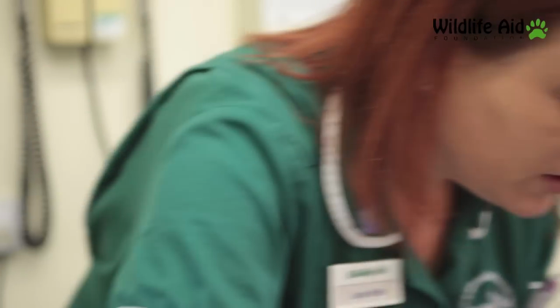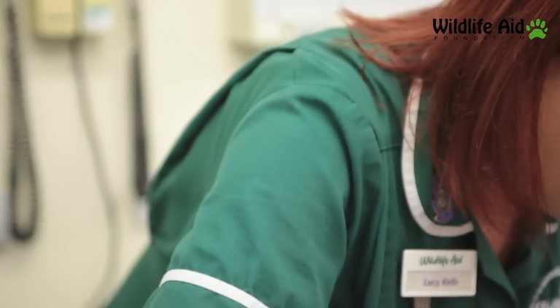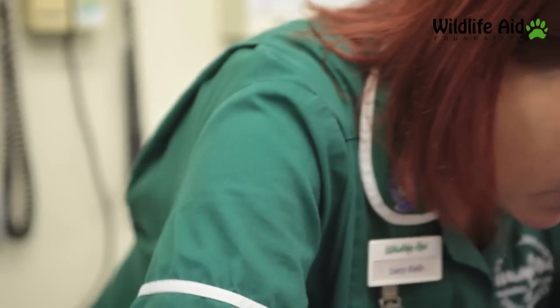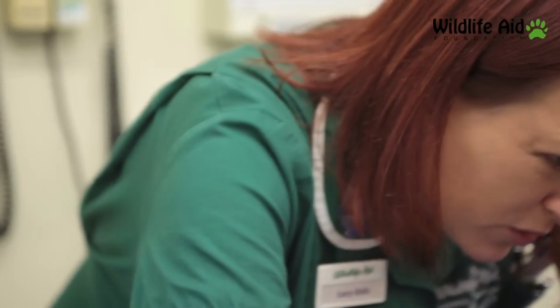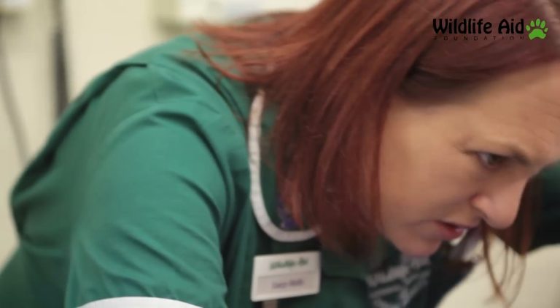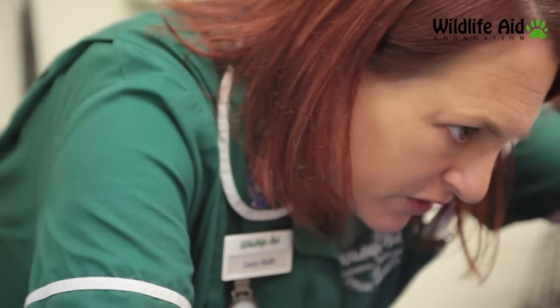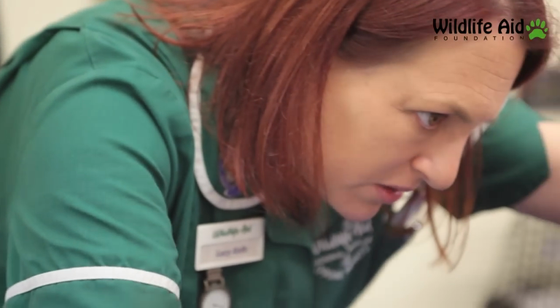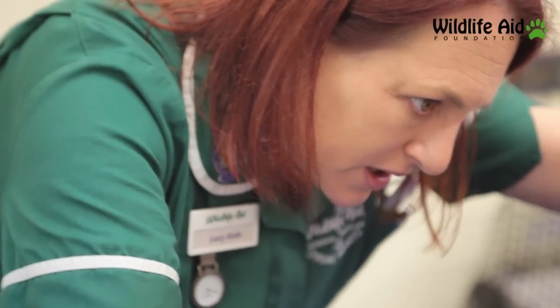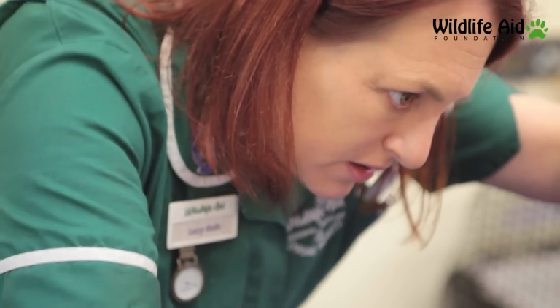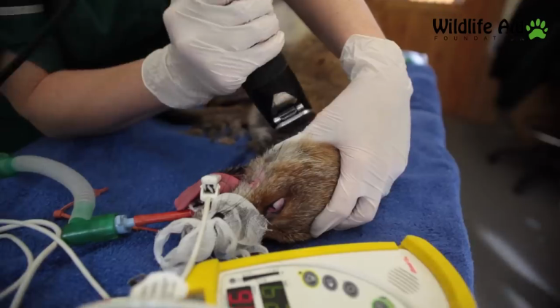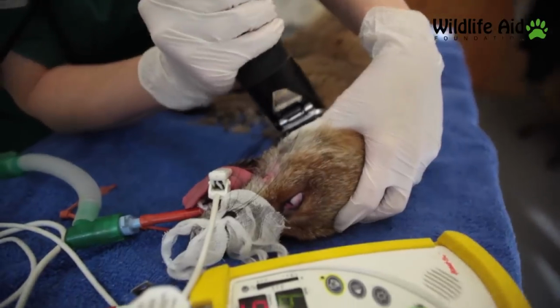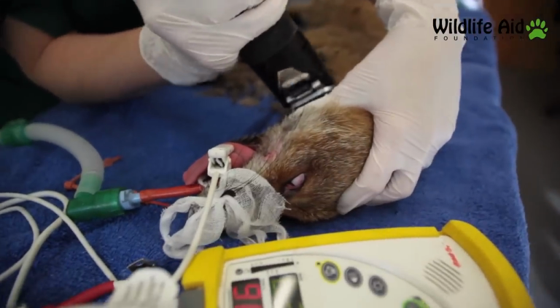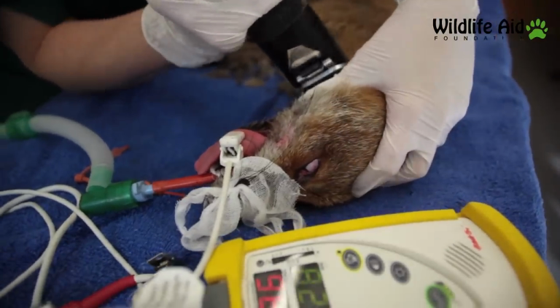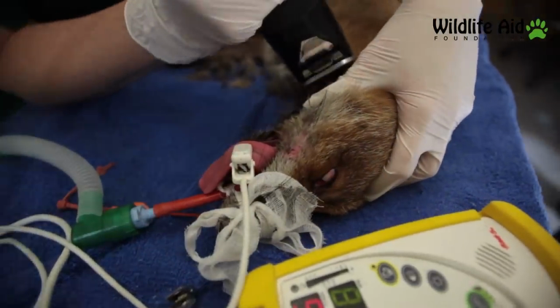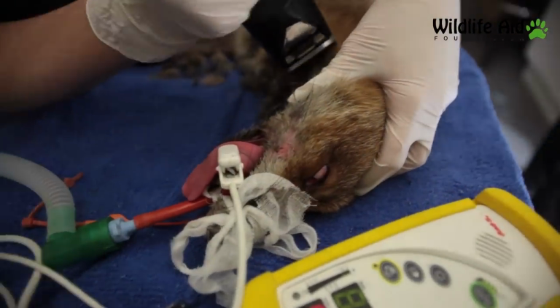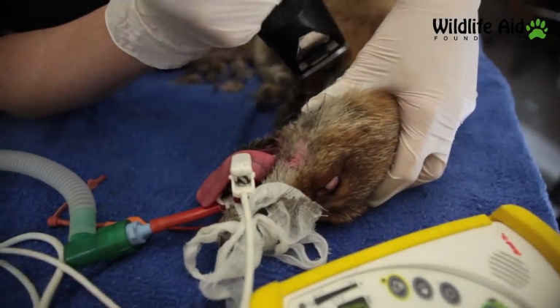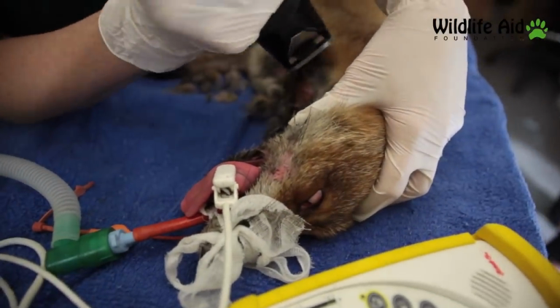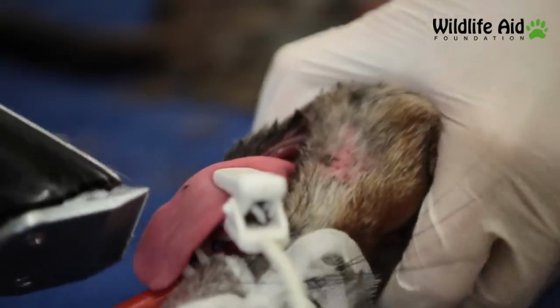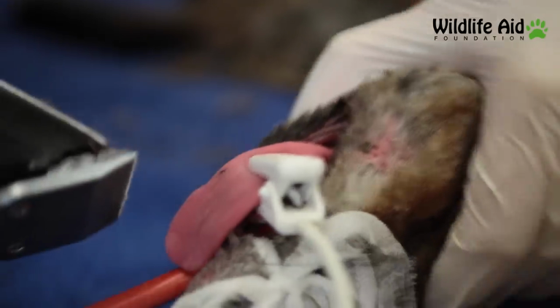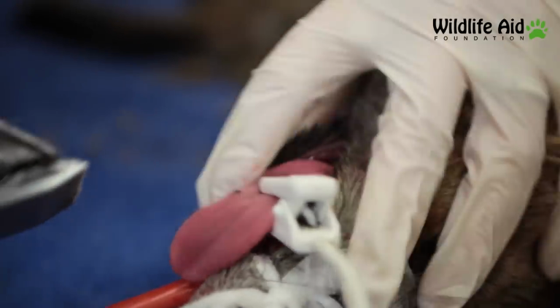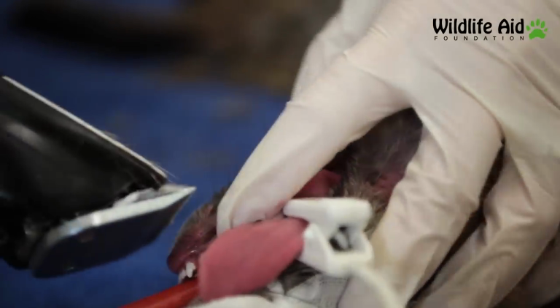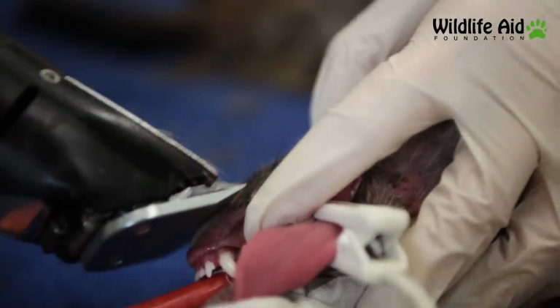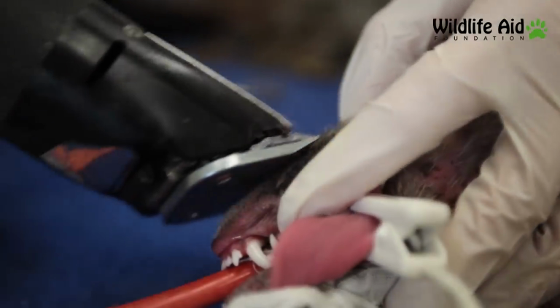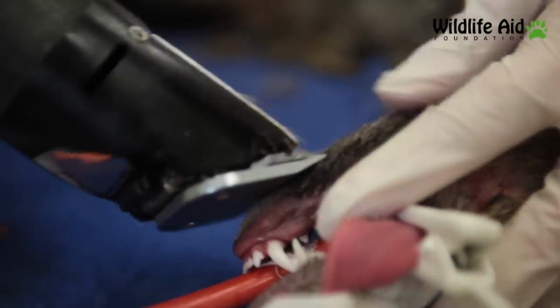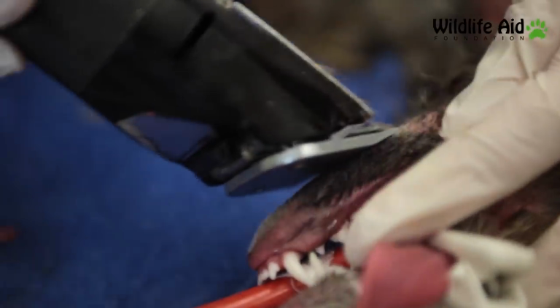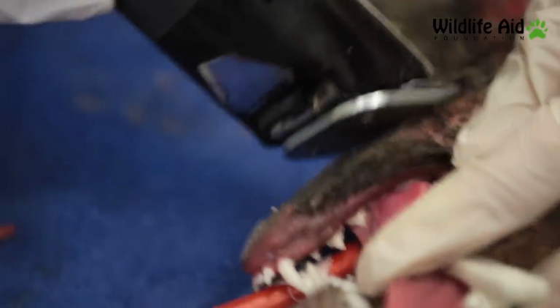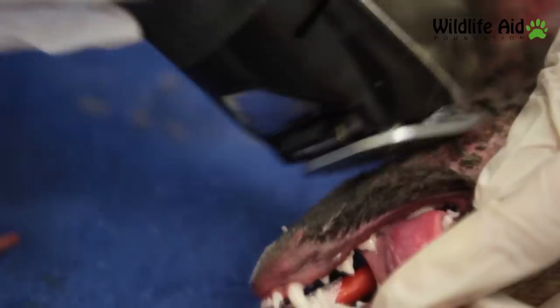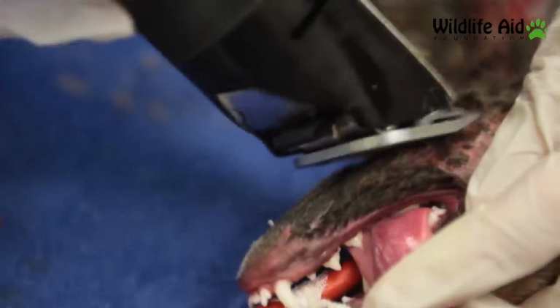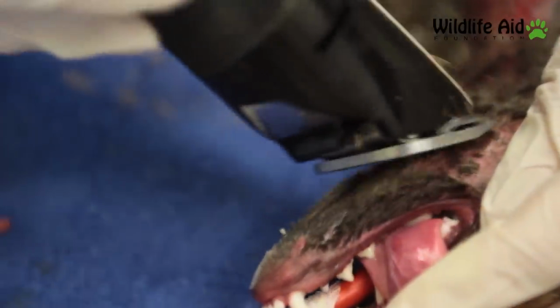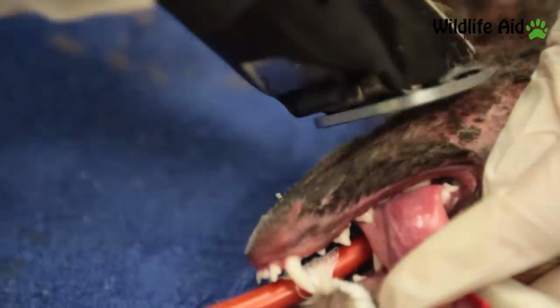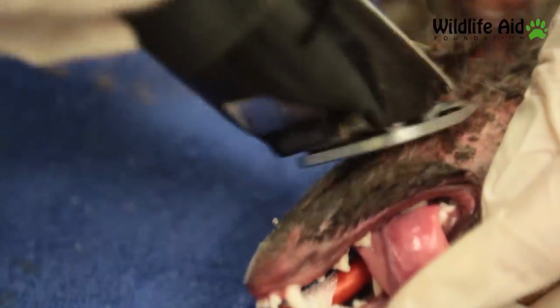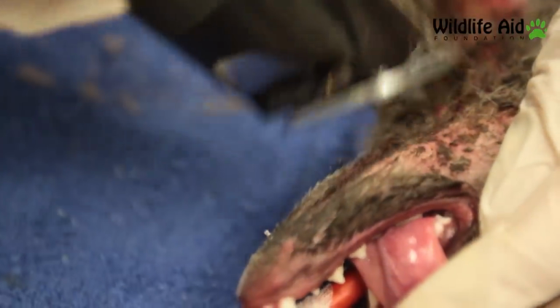But I'm quite hopeful that she's going to be okay. The whole of that chin is really sore, and she's got mud and all sorts in it.